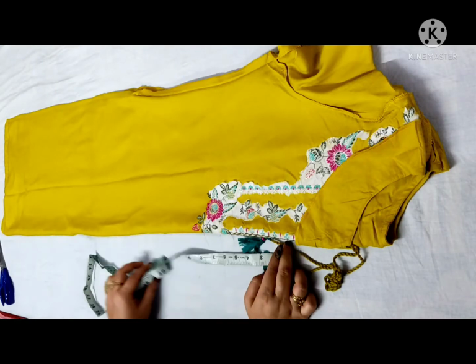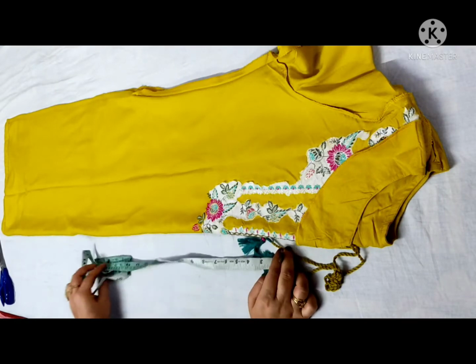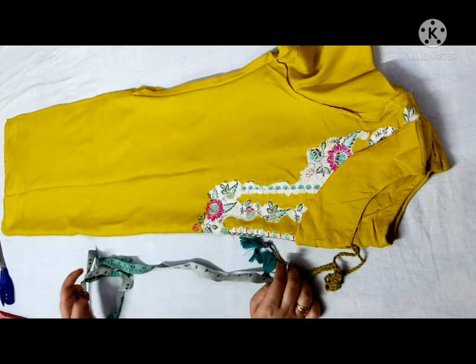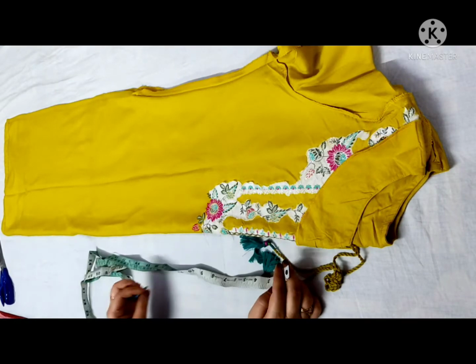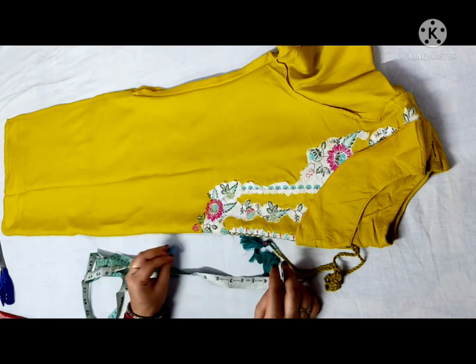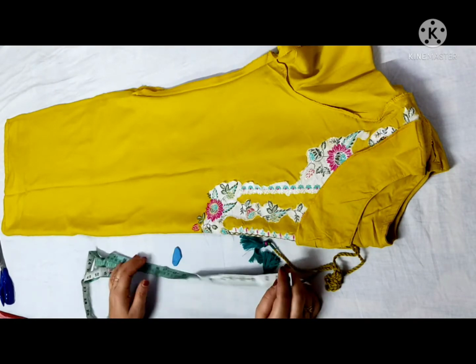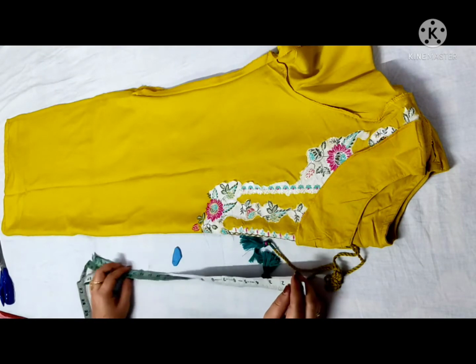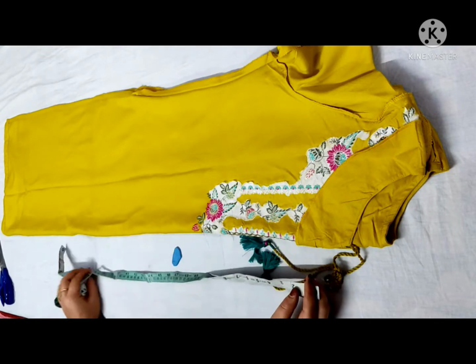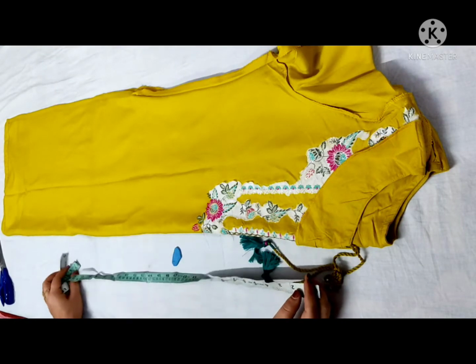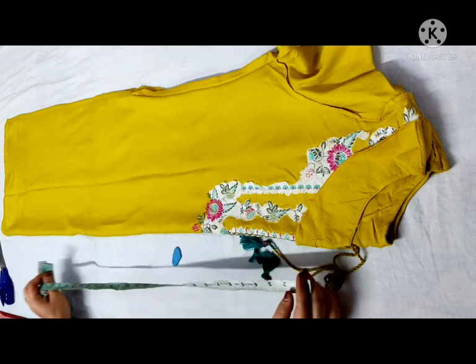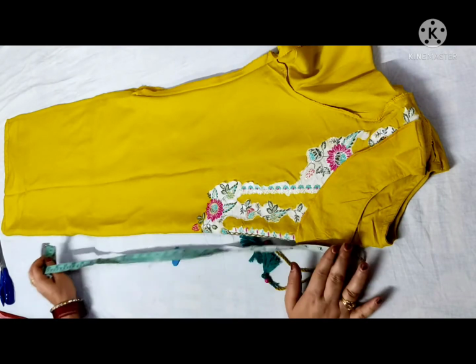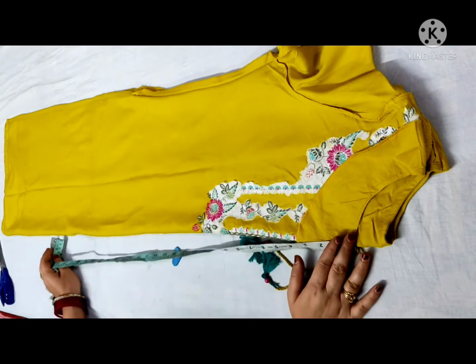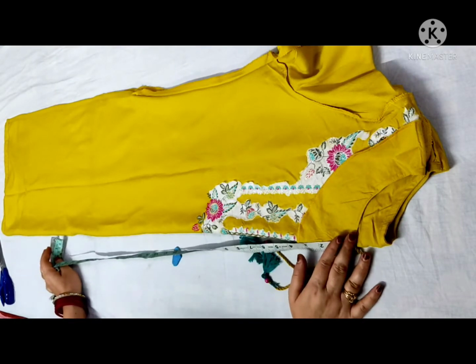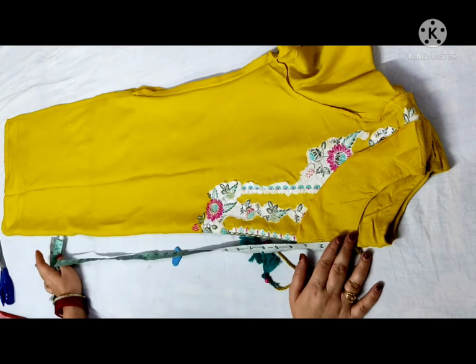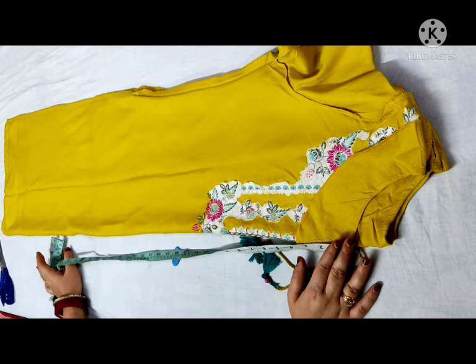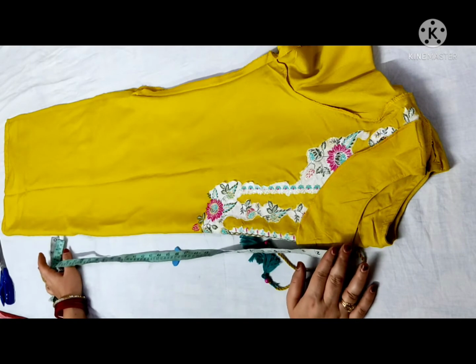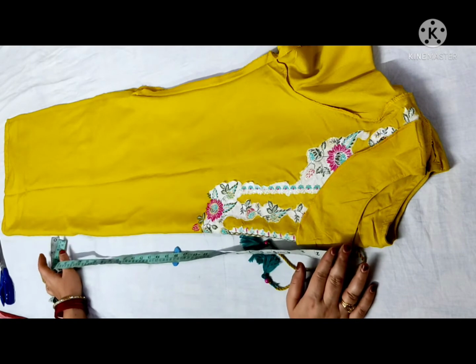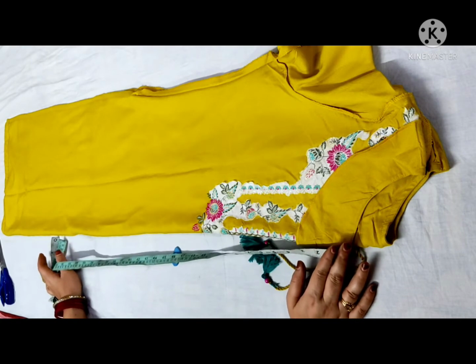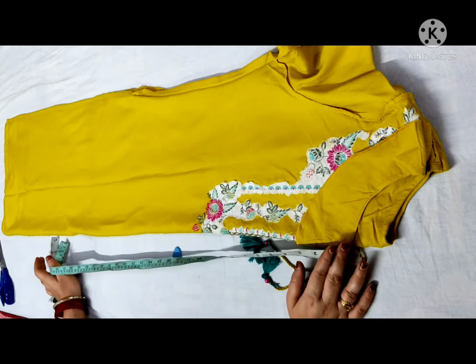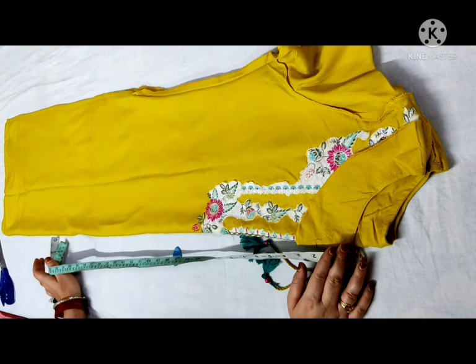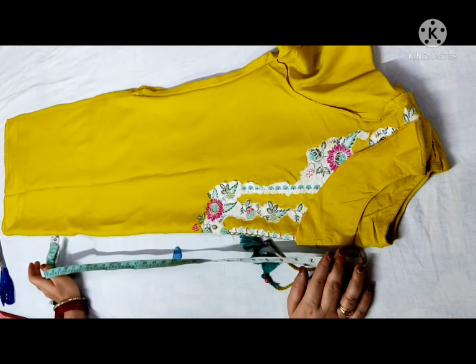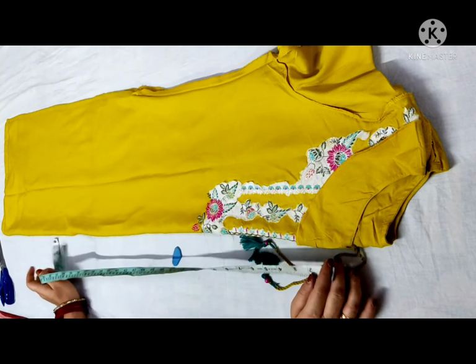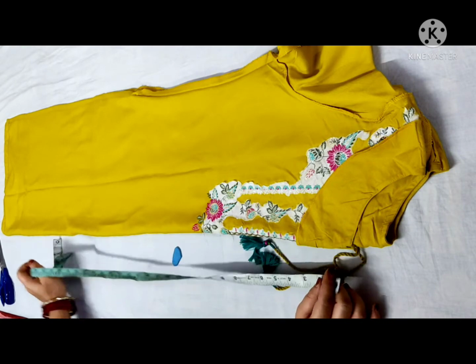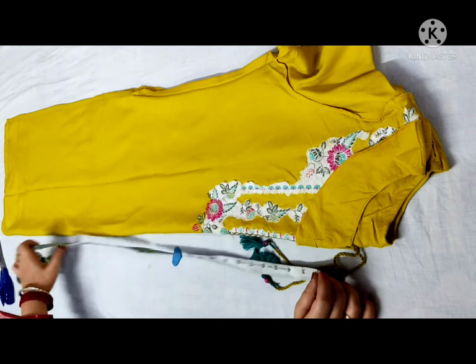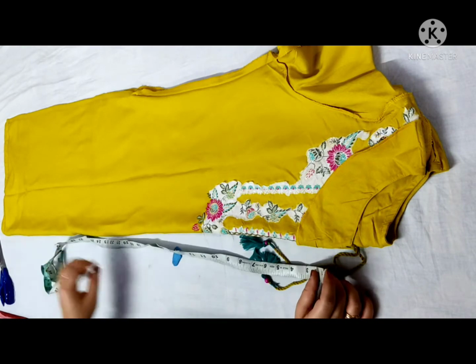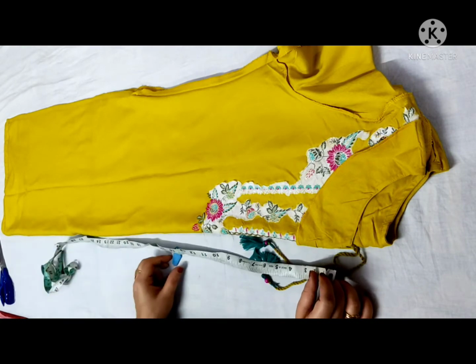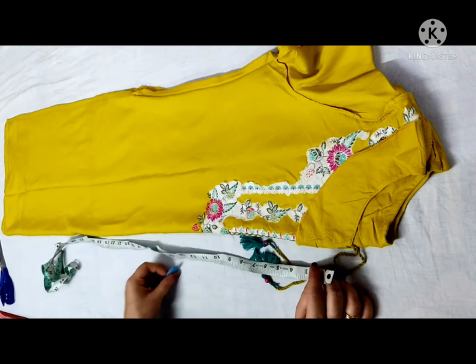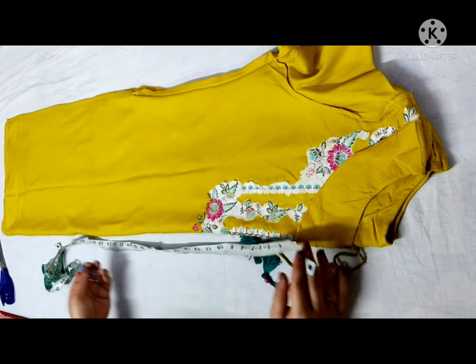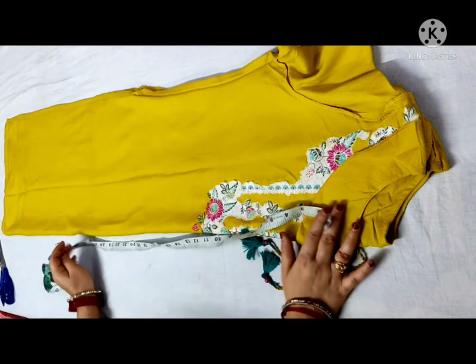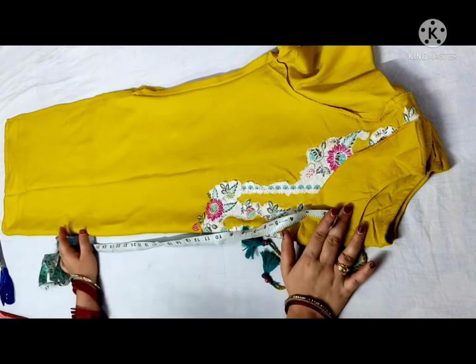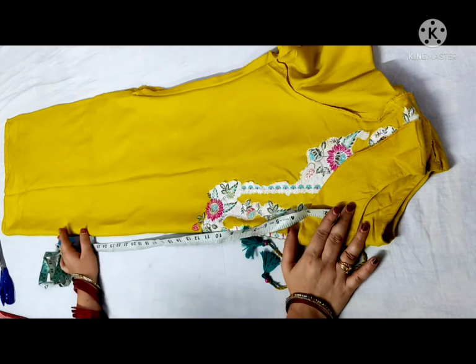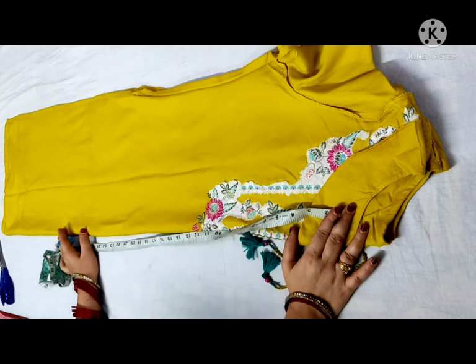Welcome to my channel. Today I will share with you how to fit your ready-made skirt. I have placed my ready-made skirt.